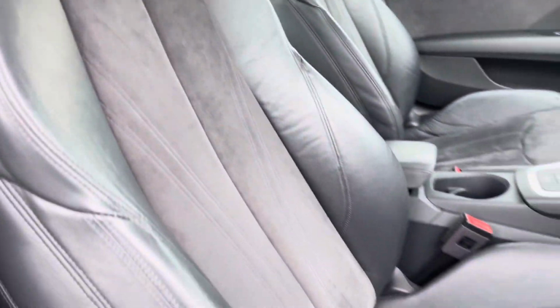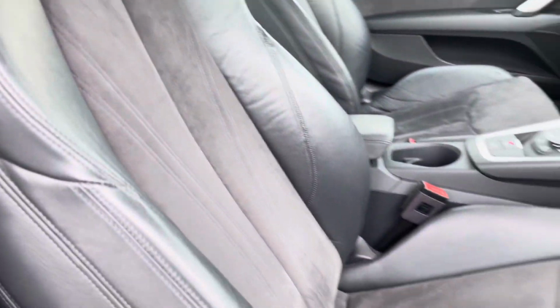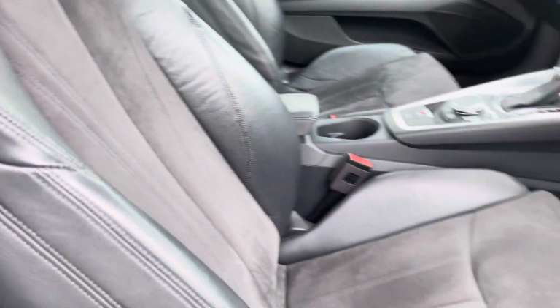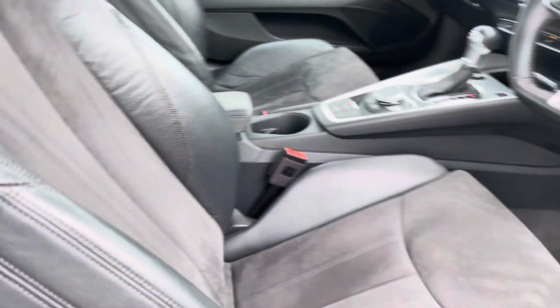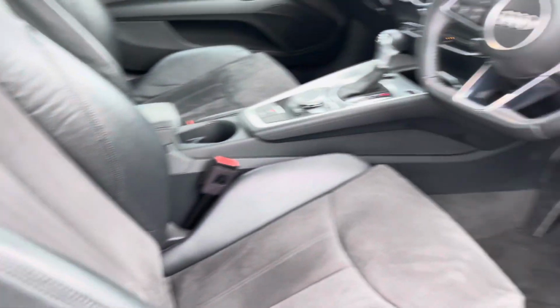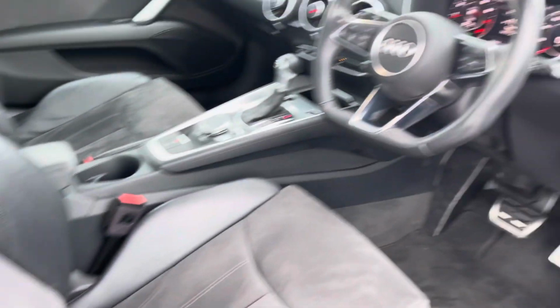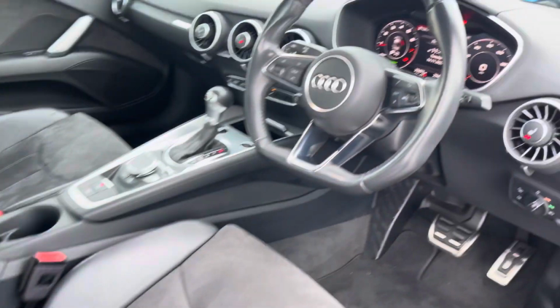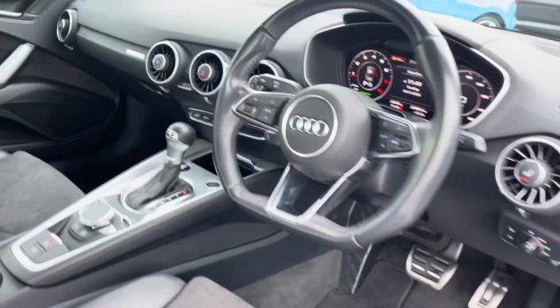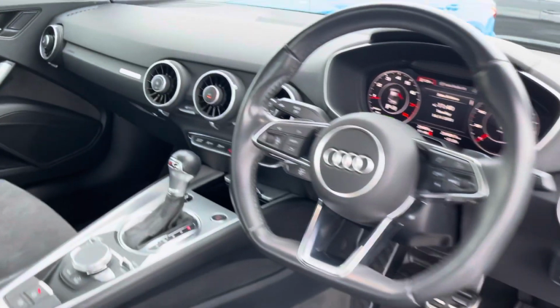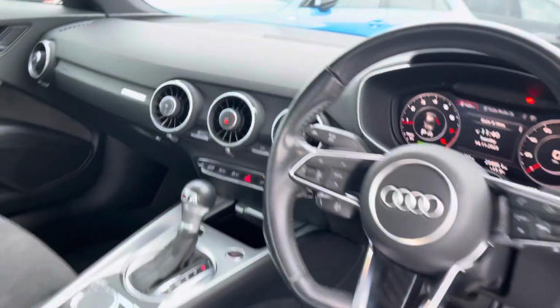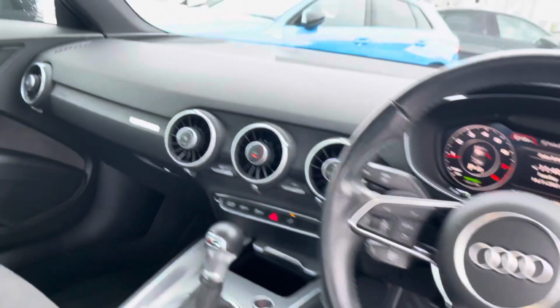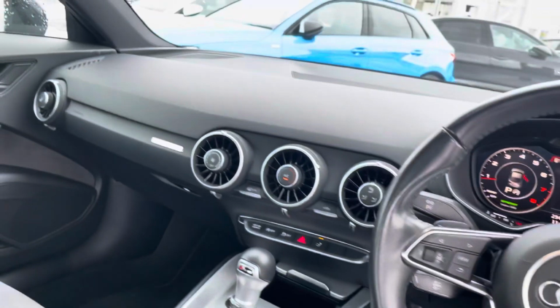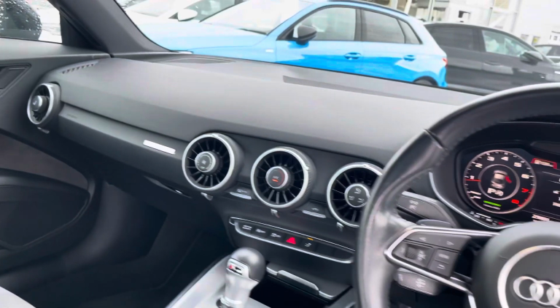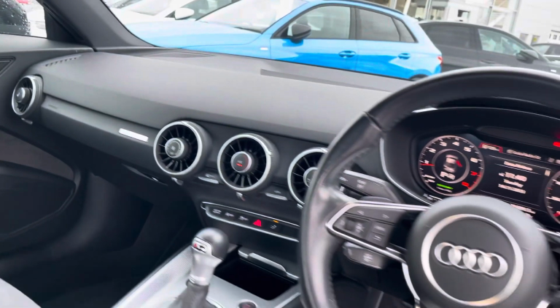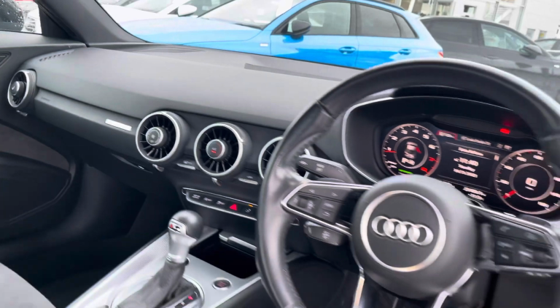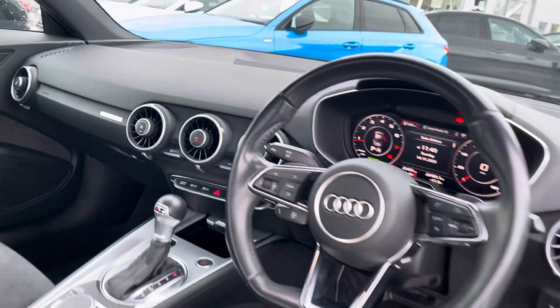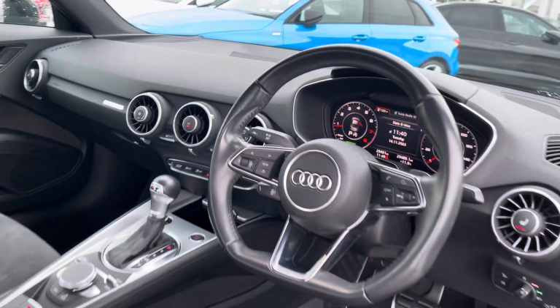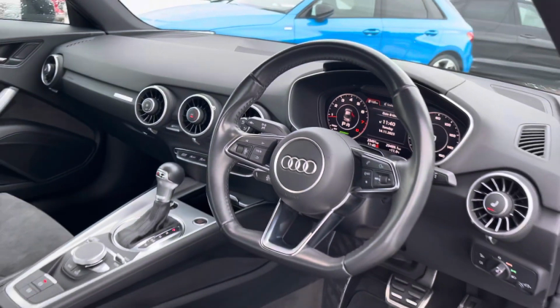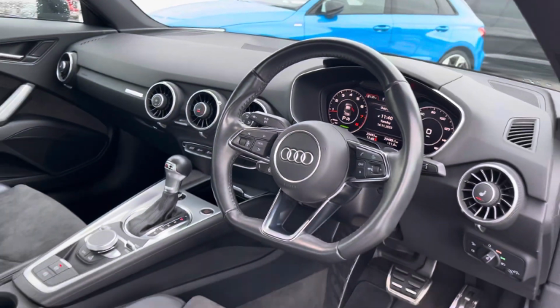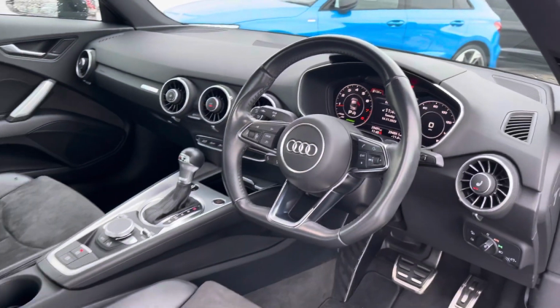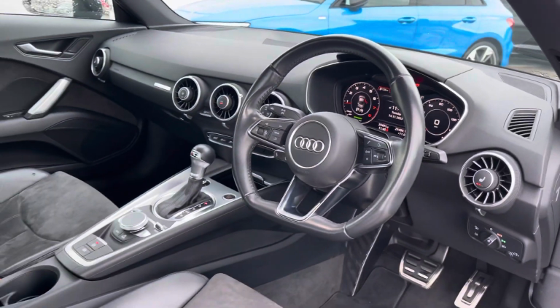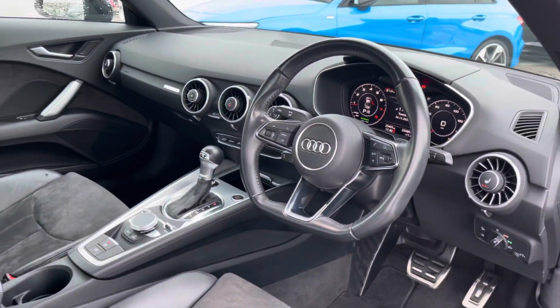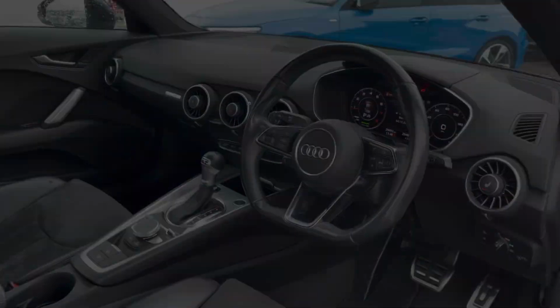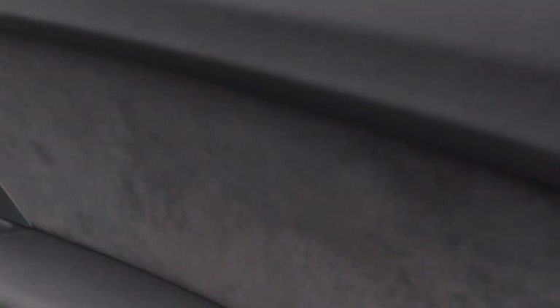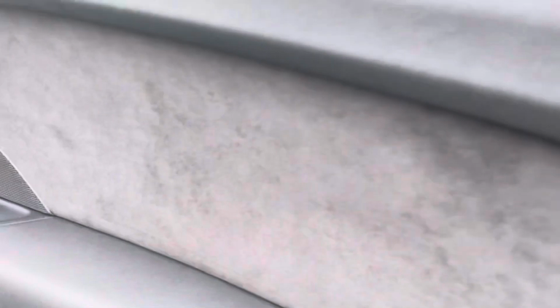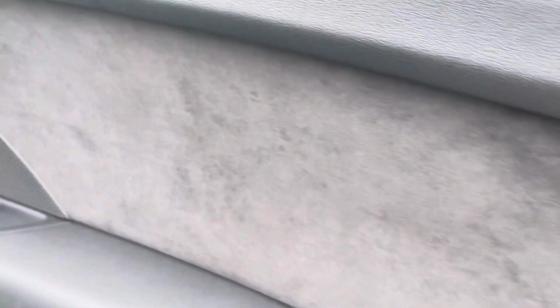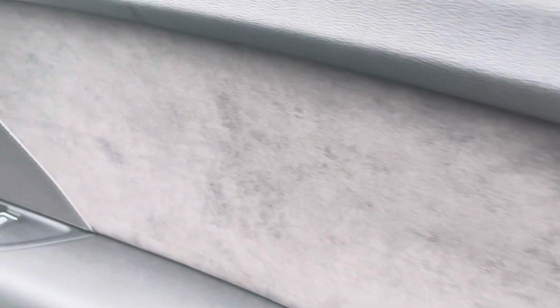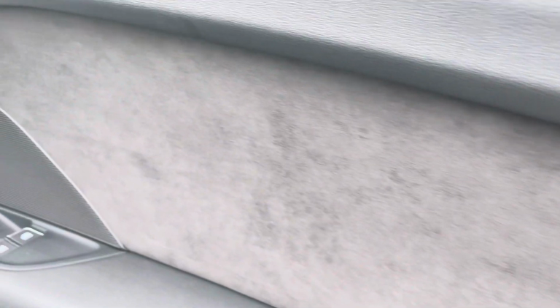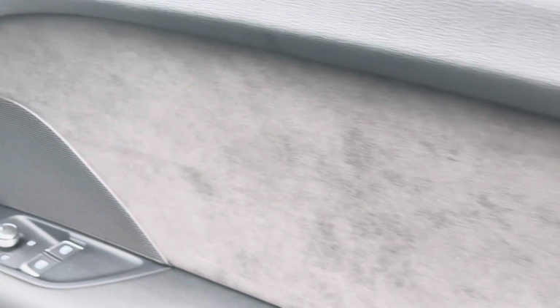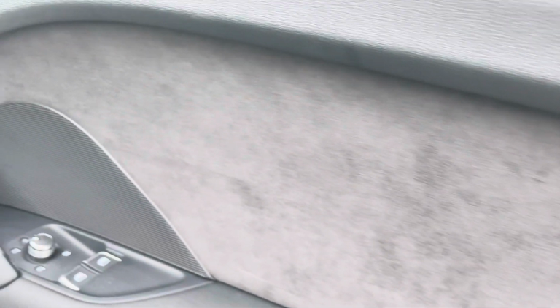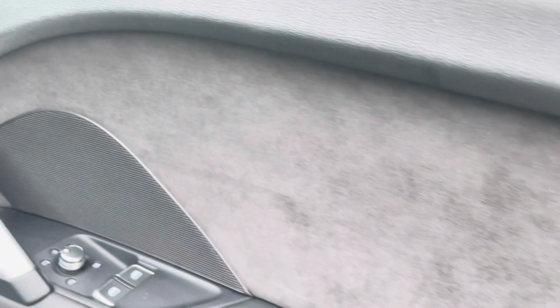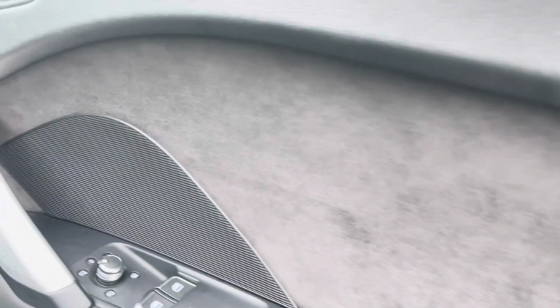We also have the onboard computer and the flat-bottomed three-spoke multifunctional steering wheel. For extra selling points, the doors feature gorgeous alcantara inlays as well.